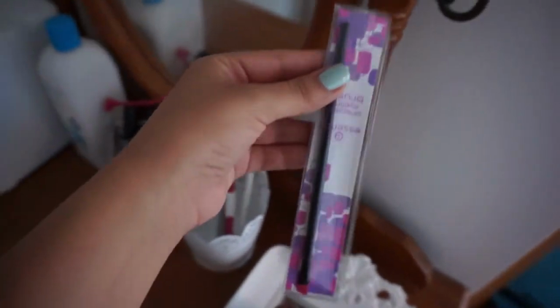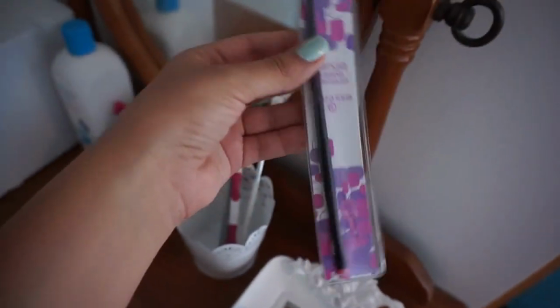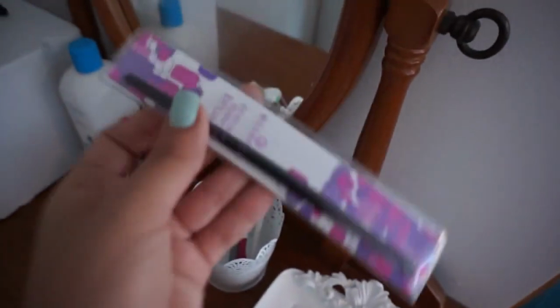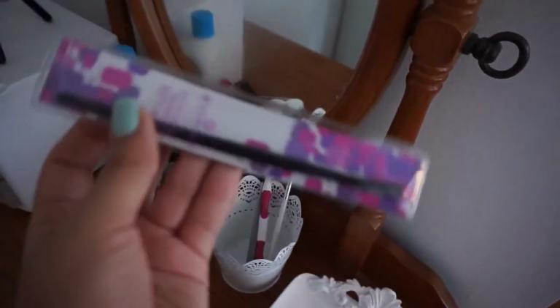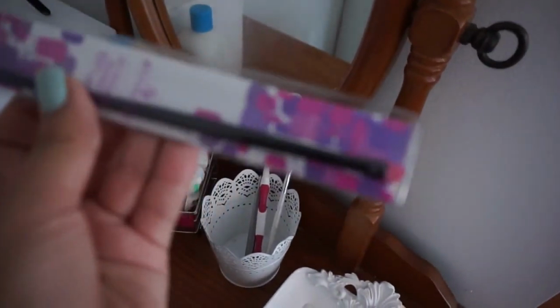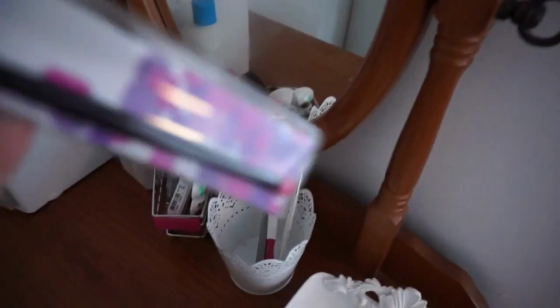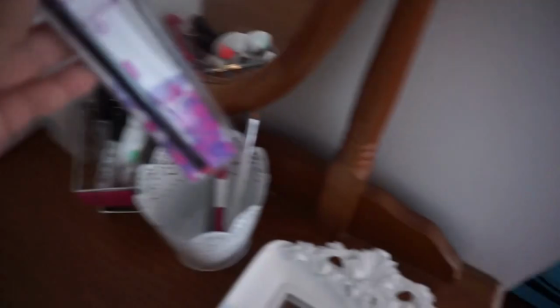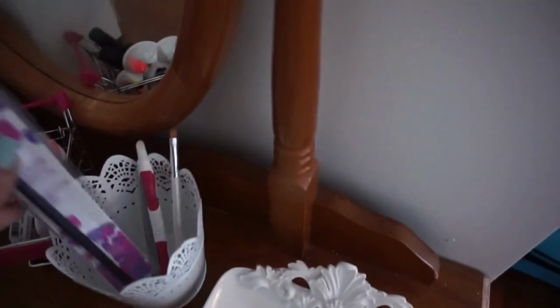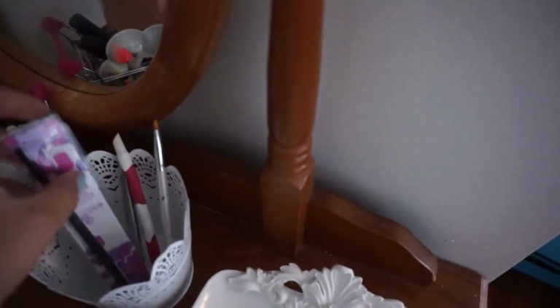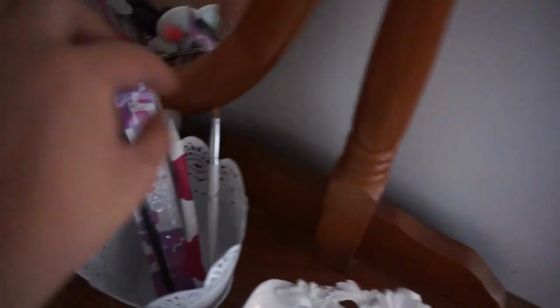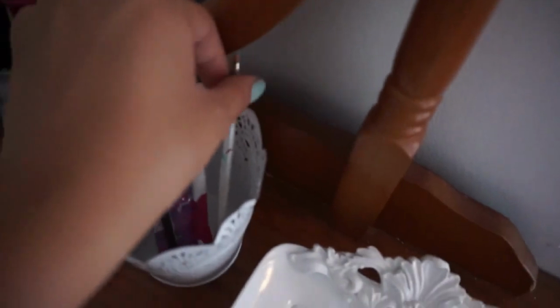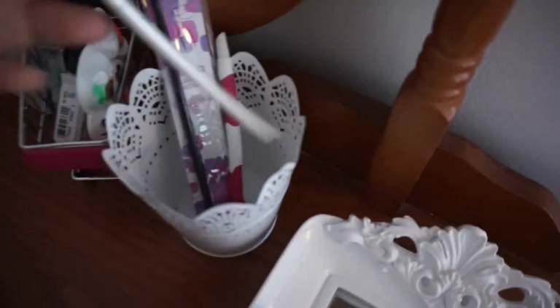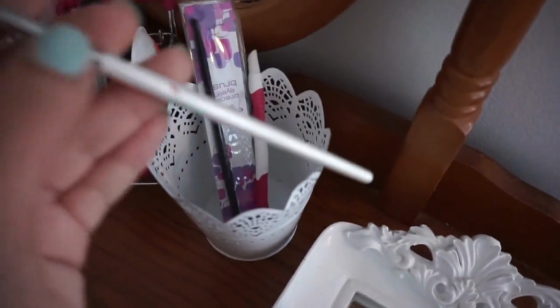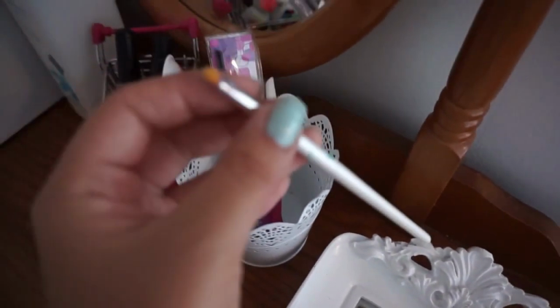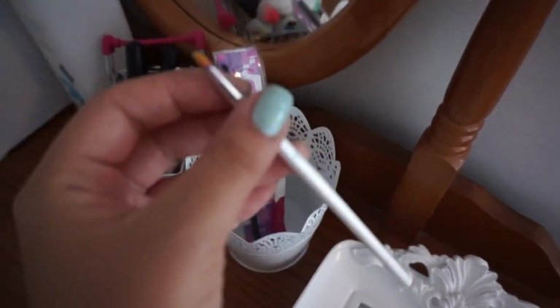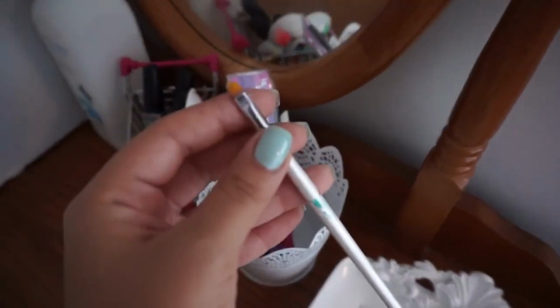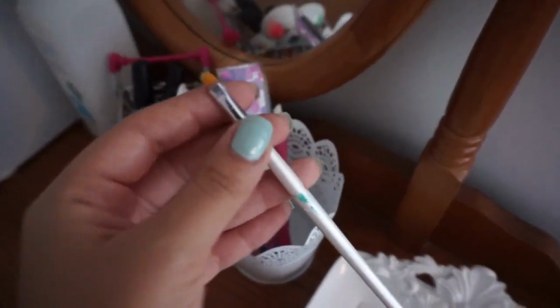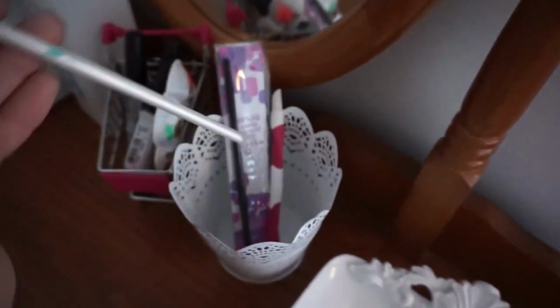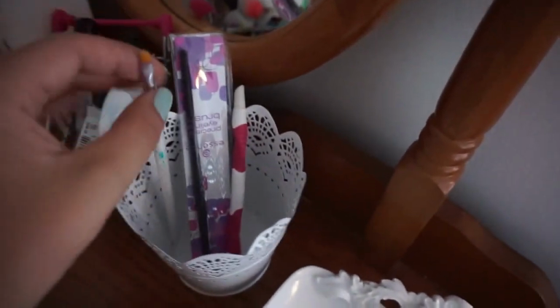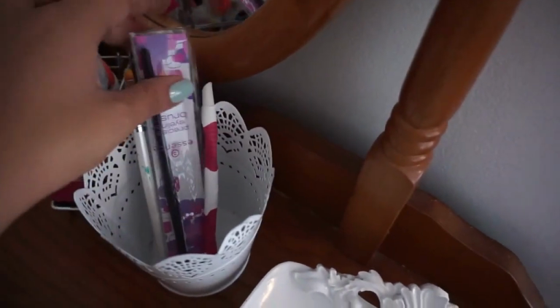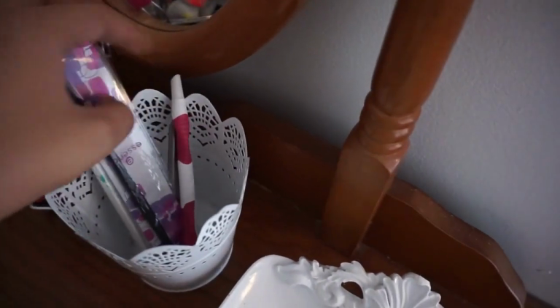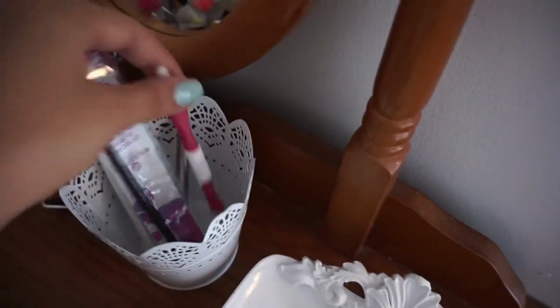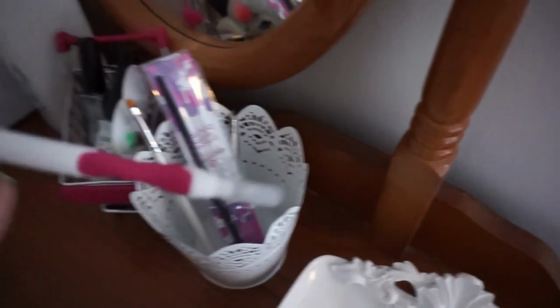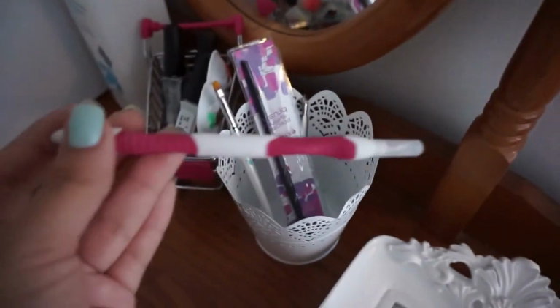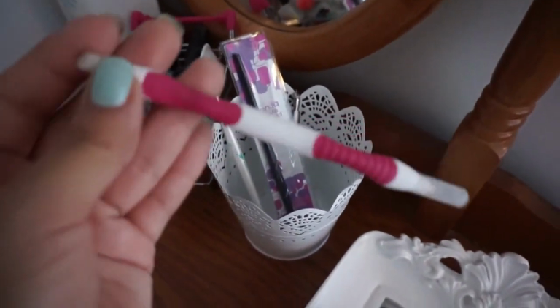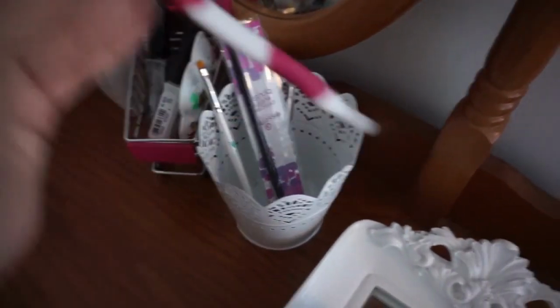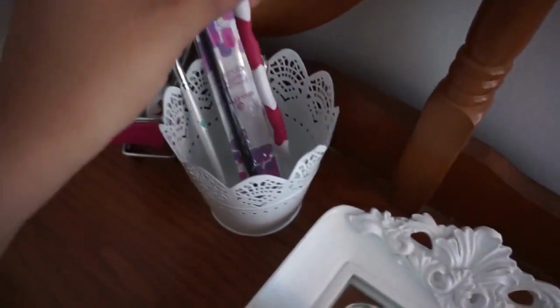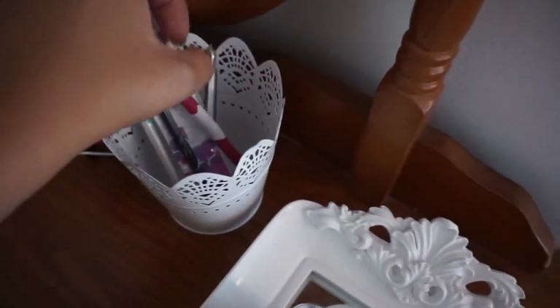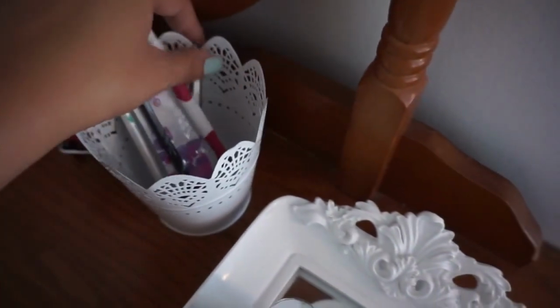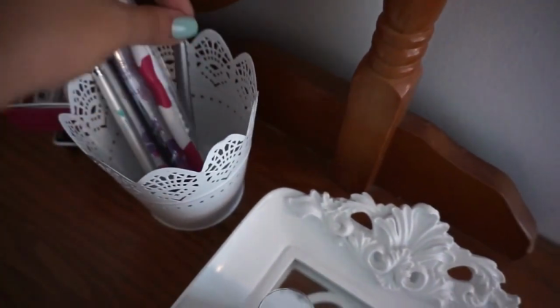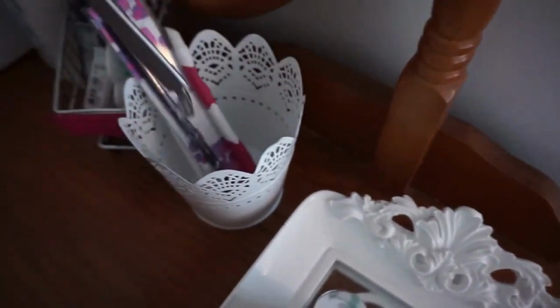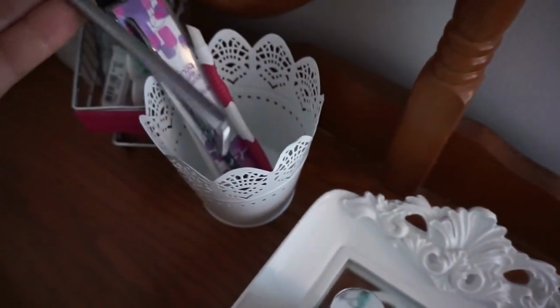I recently posted a tip about using this brush. I just got this one — it's the elf one from Target, 99 cents. And then I also have these cuticle pushers.